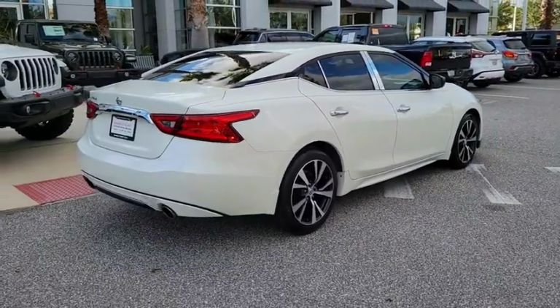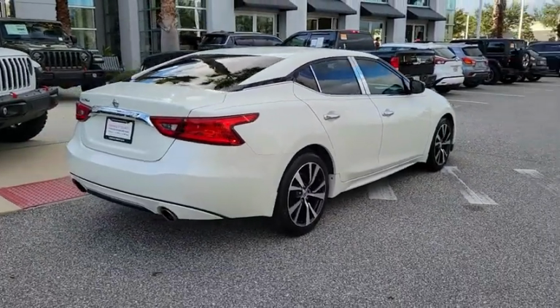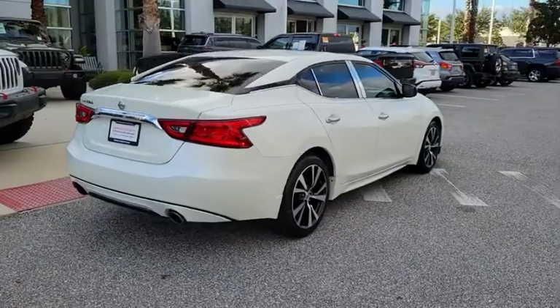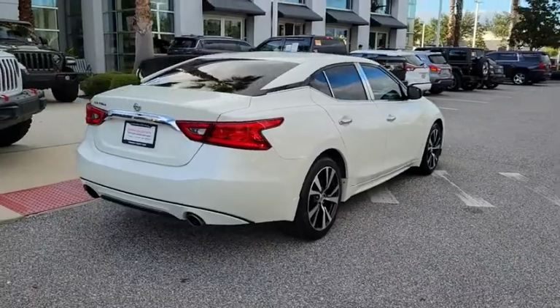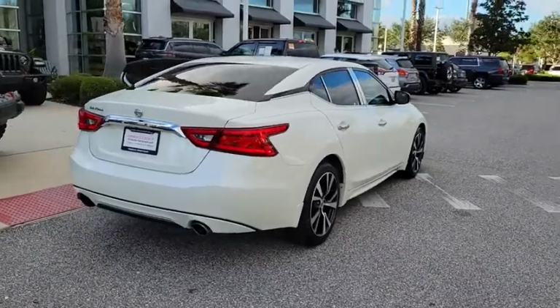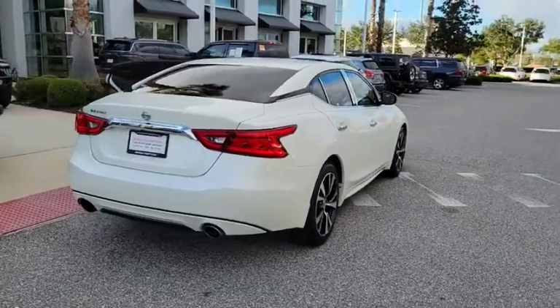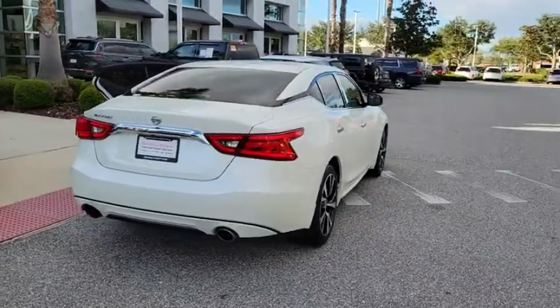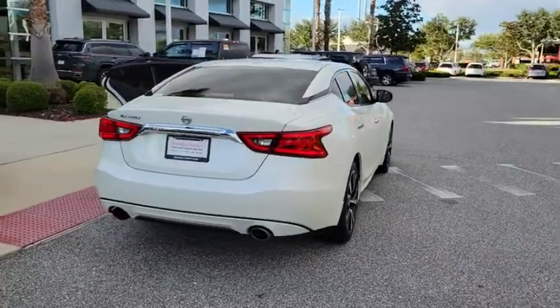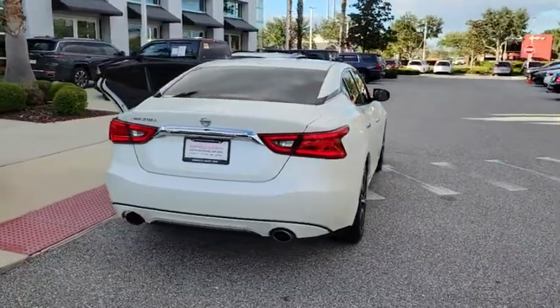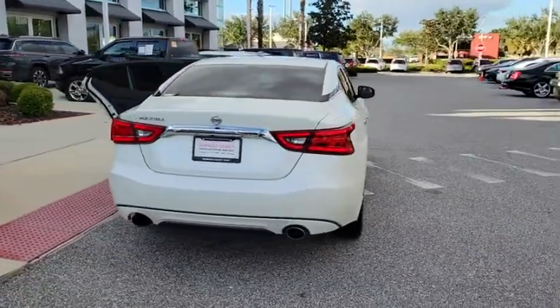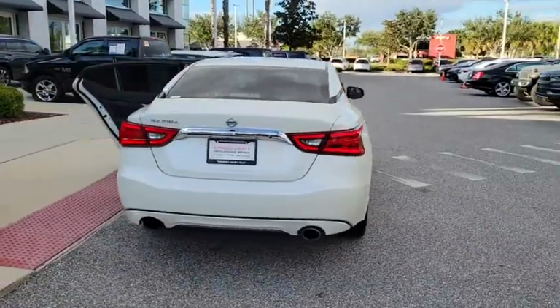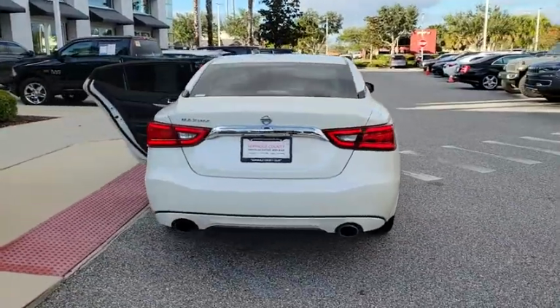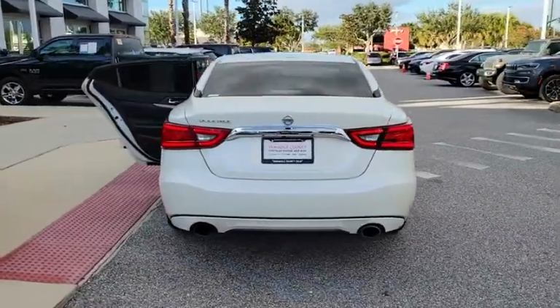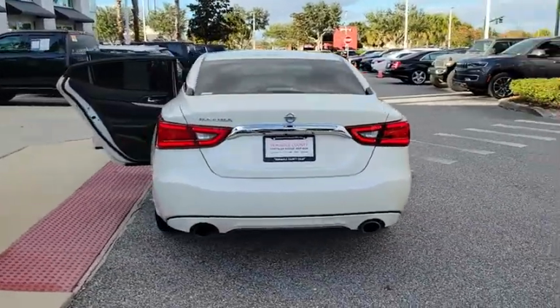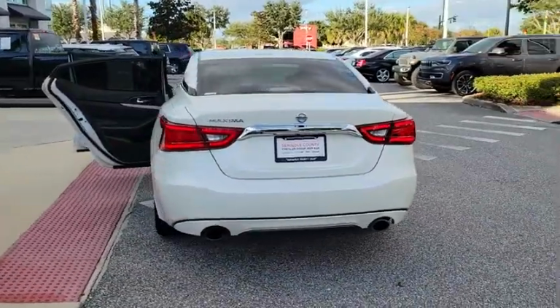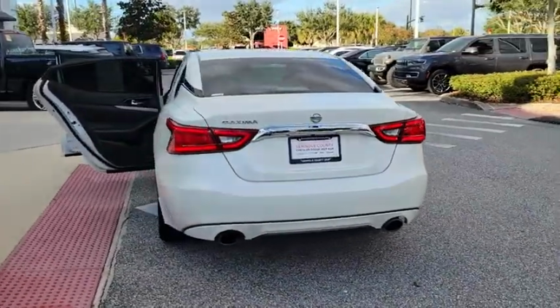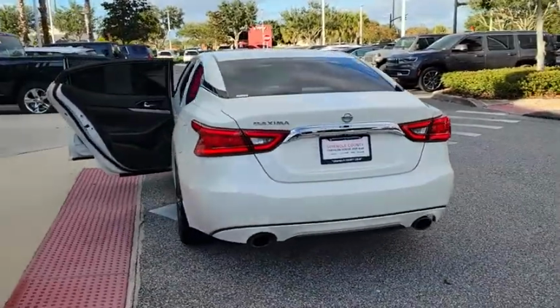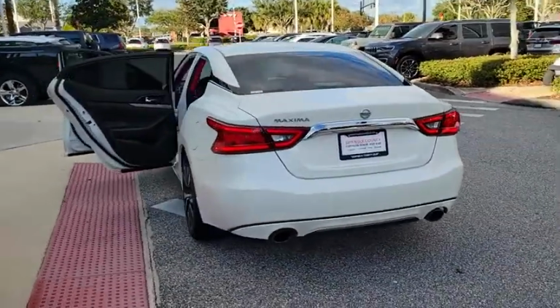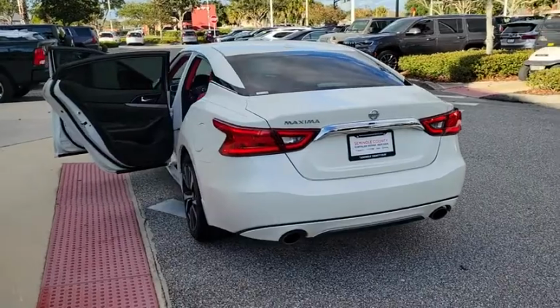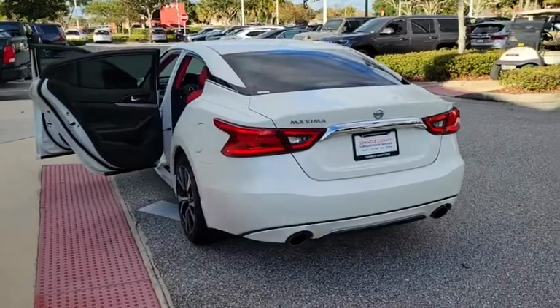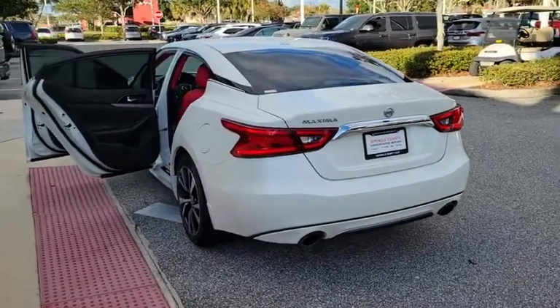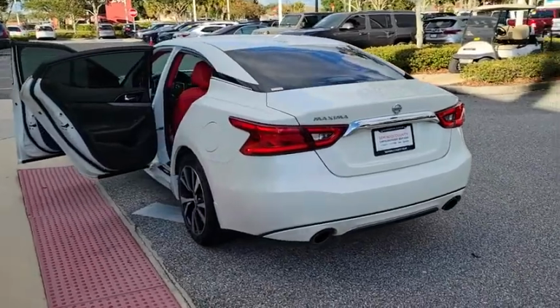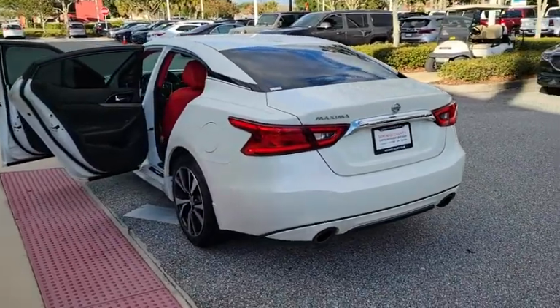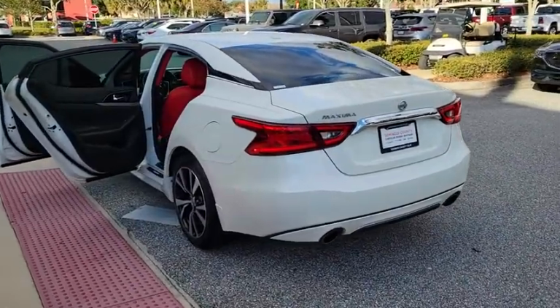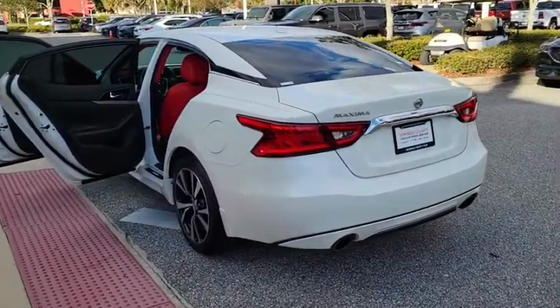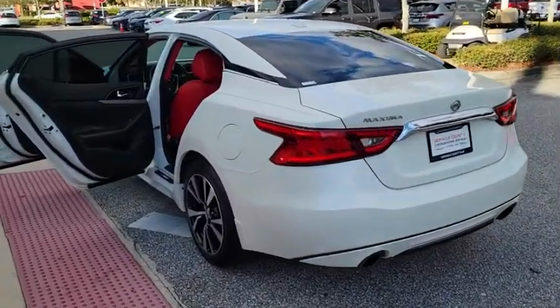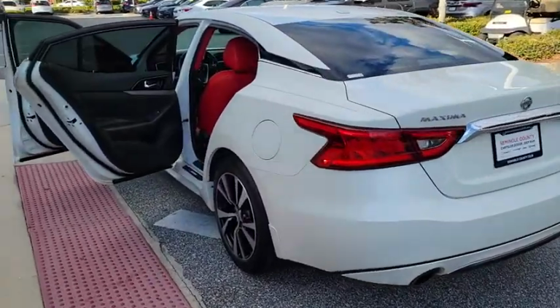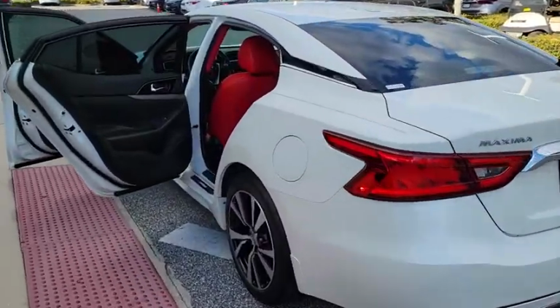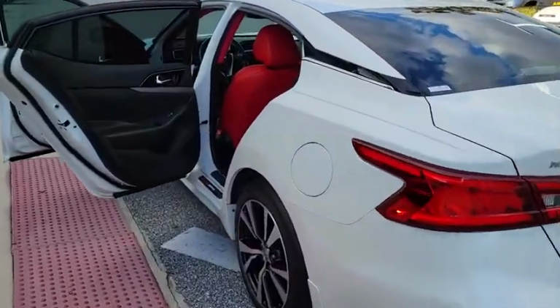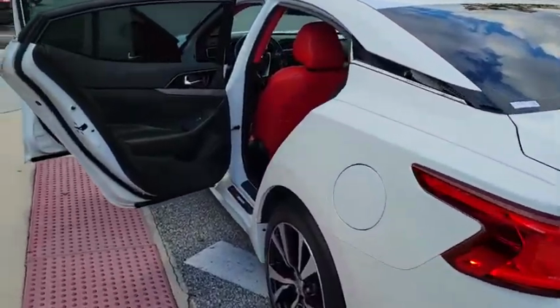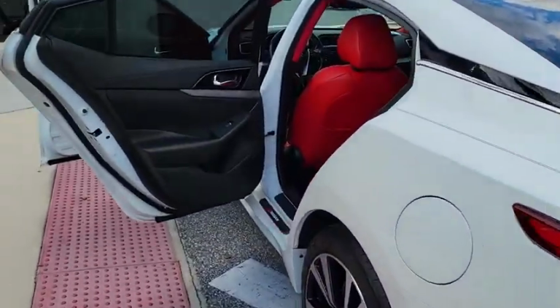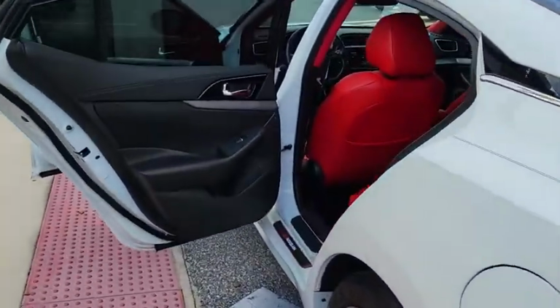Anti-Lock Braking System, Steering Wheel Audio Controls, Power Passenger Seat, Keyless Entry, Traction Control, Stability Control, Remote Engine Start, Navigation System,